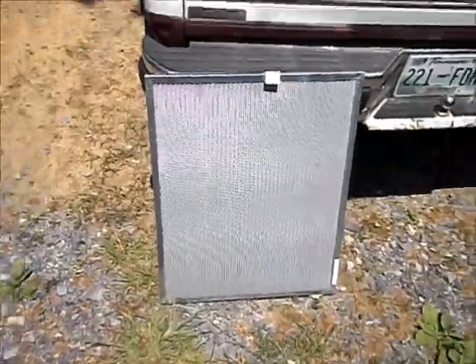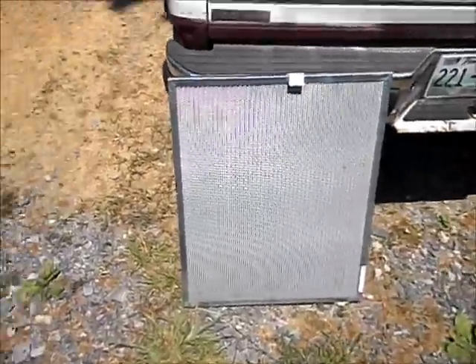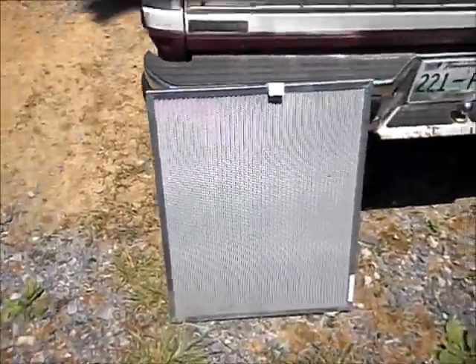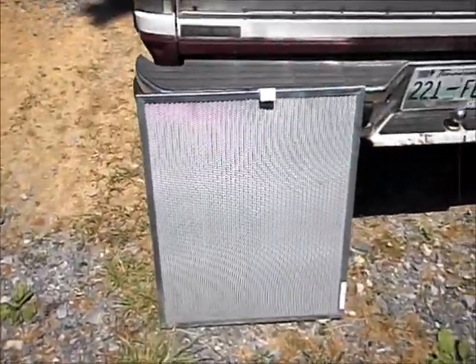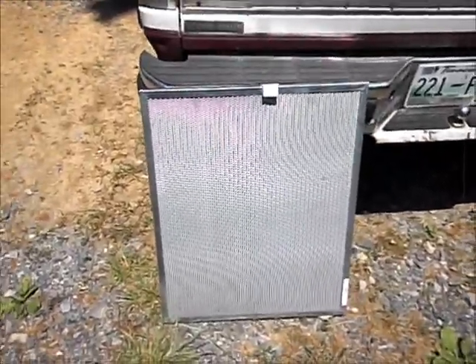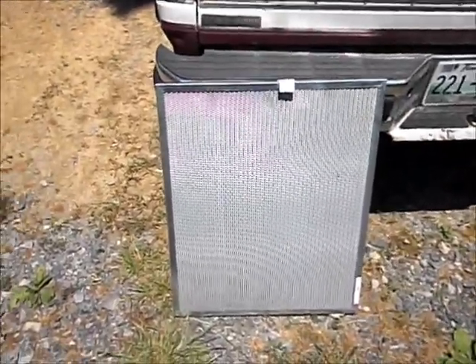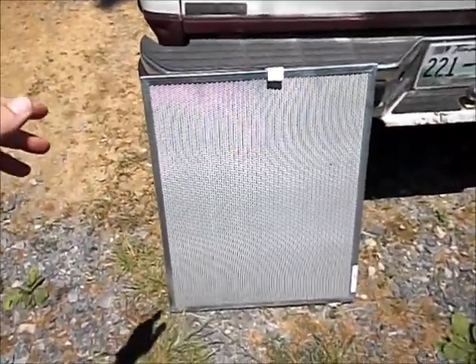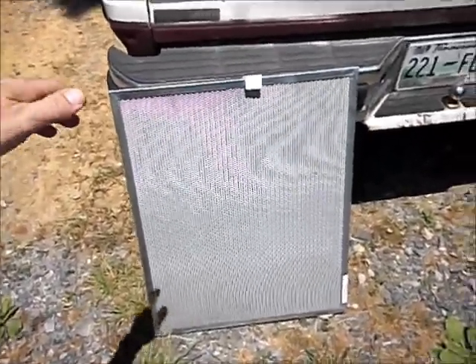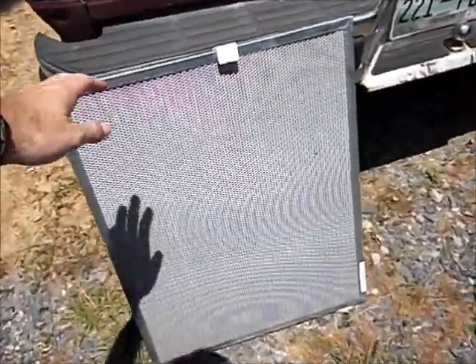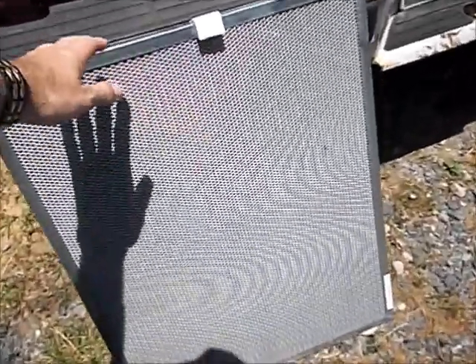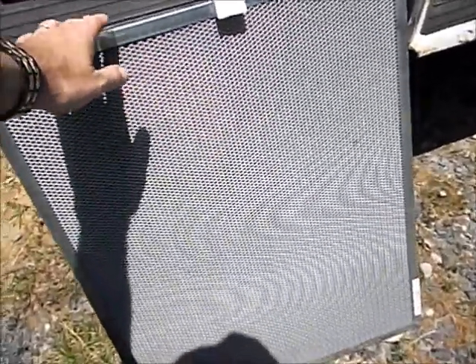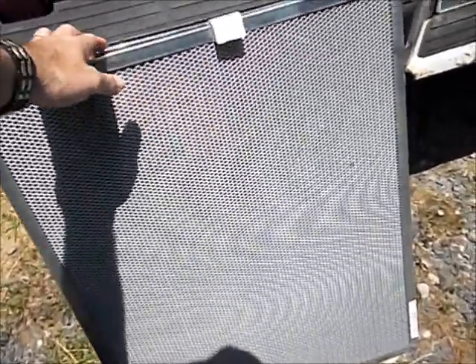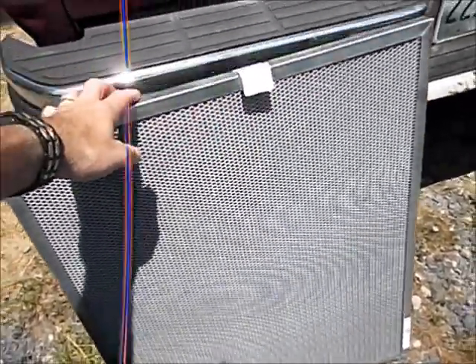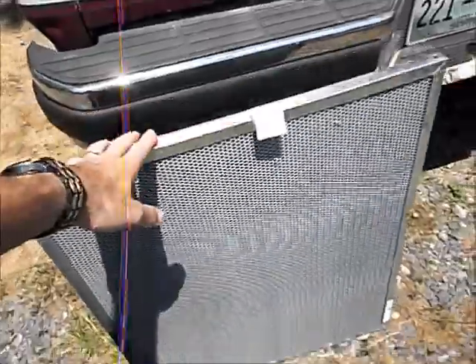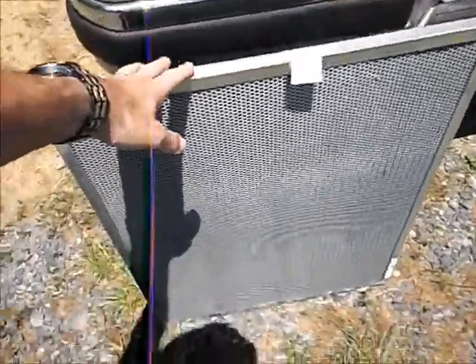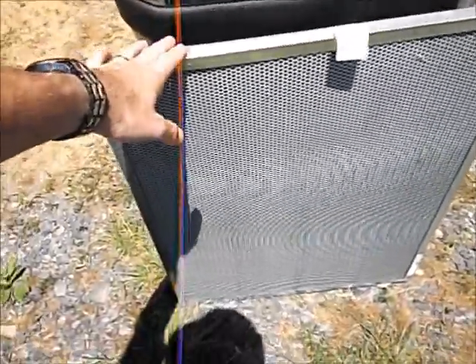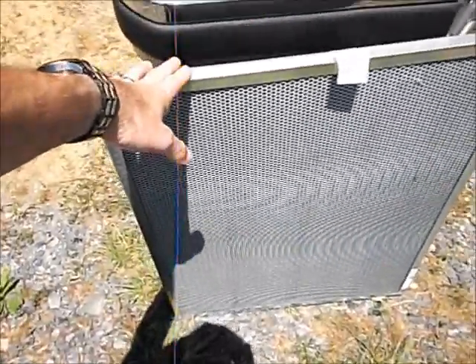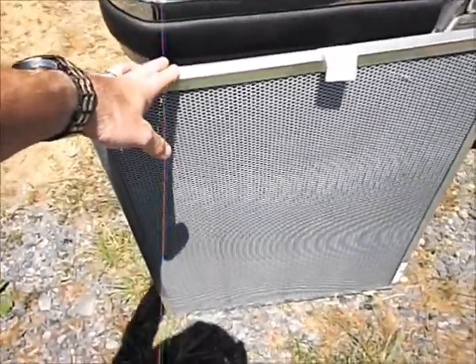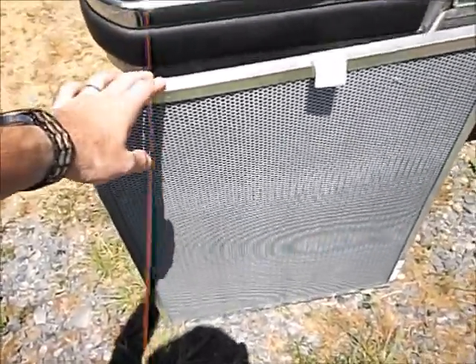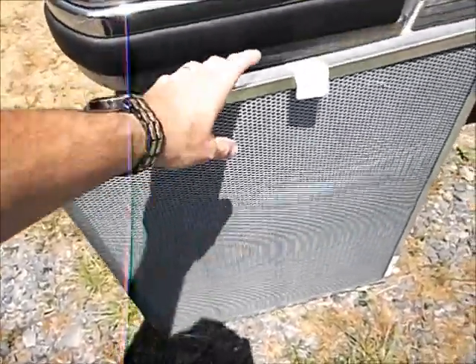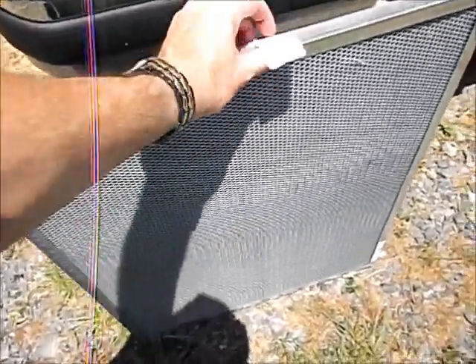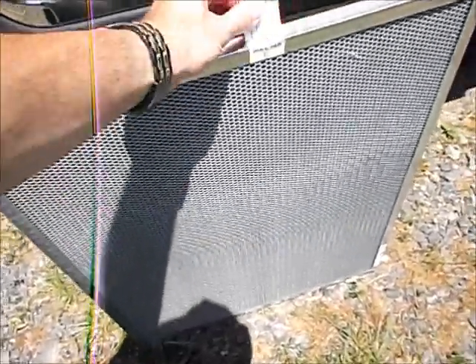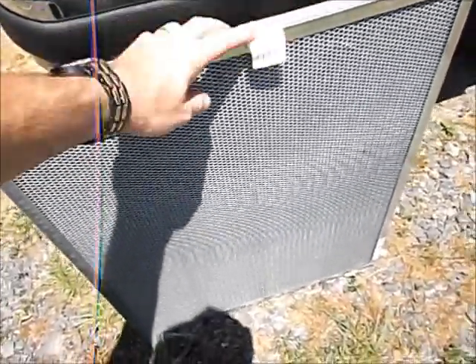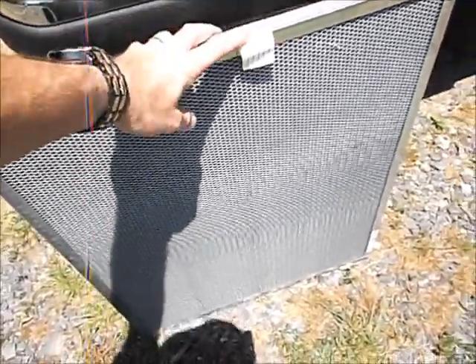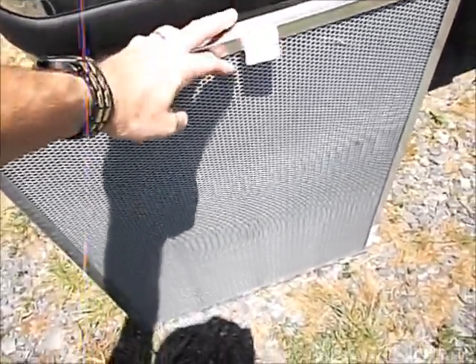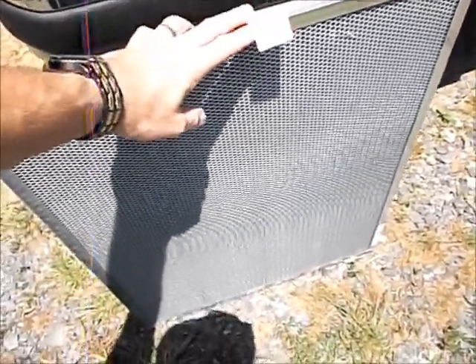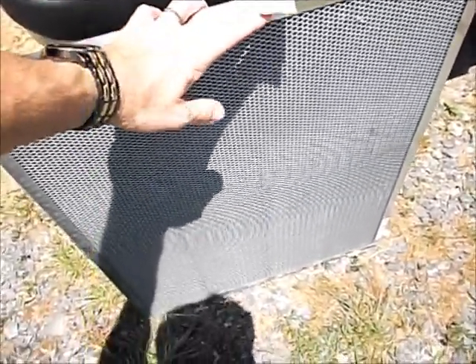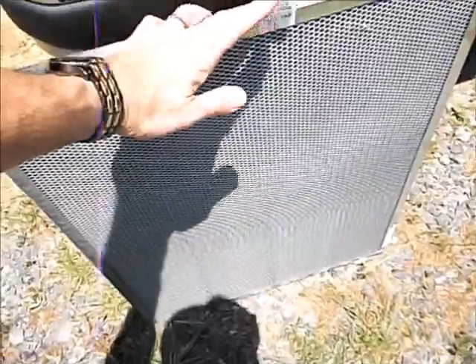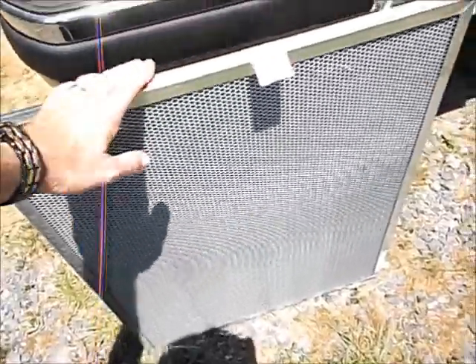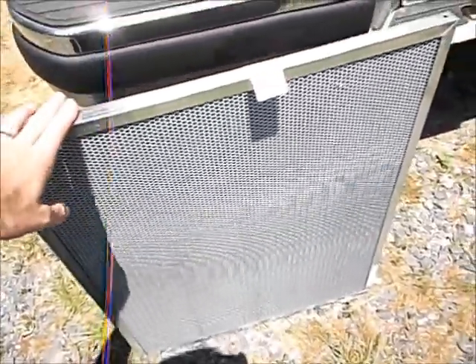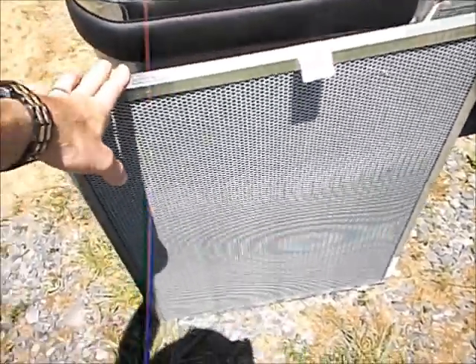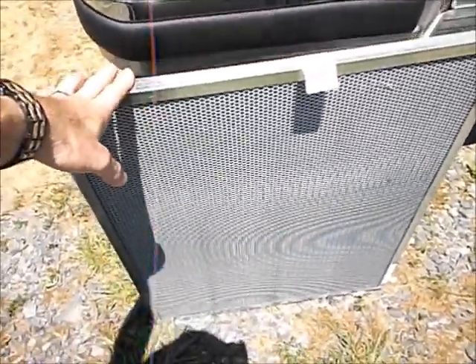Hey guys, you might remember I had bought this filter that you can just clean instead of having to buy new filters for your heat and air system. Well, it's time to clean it — it's been 30 days. Every 30 days I try and clean it.